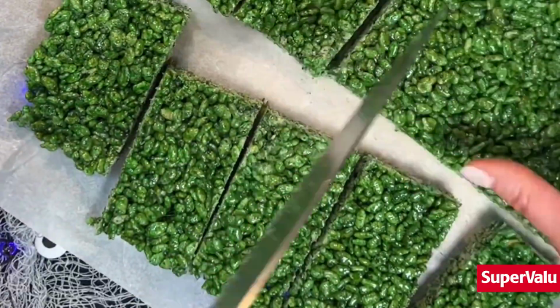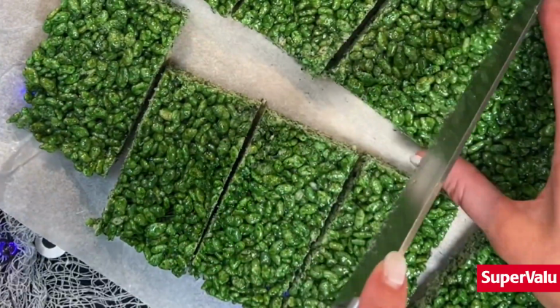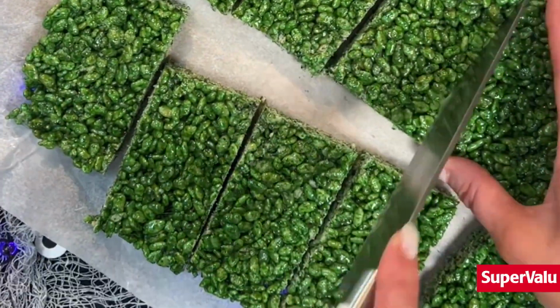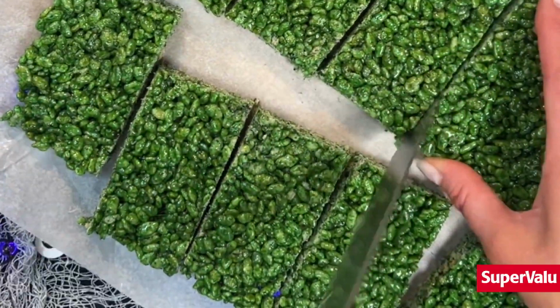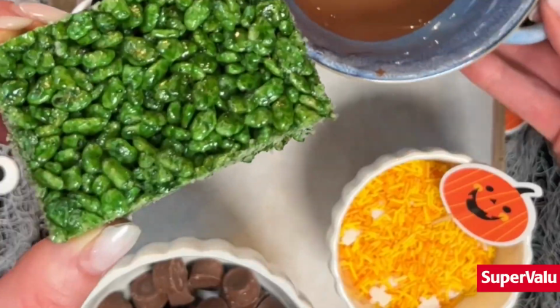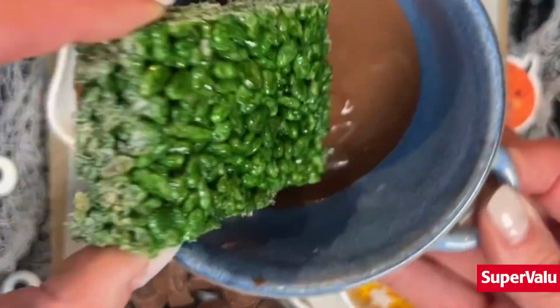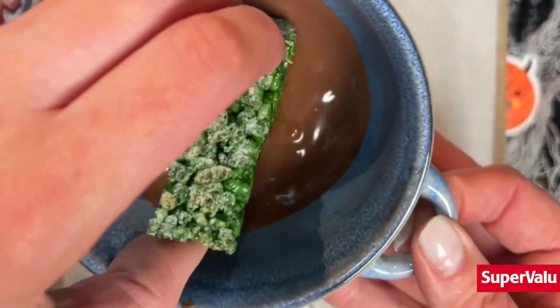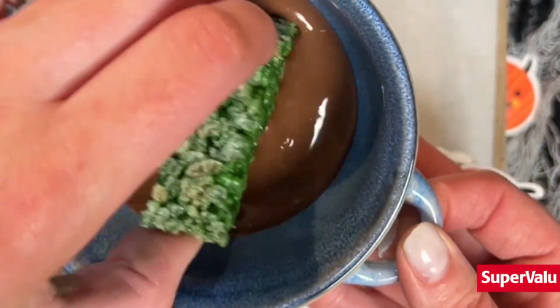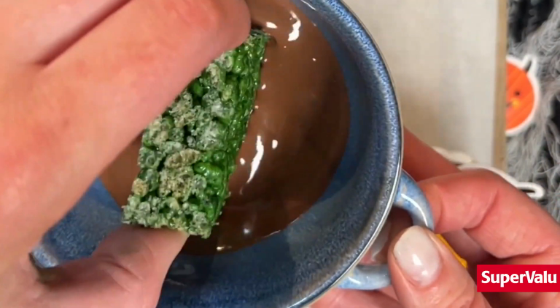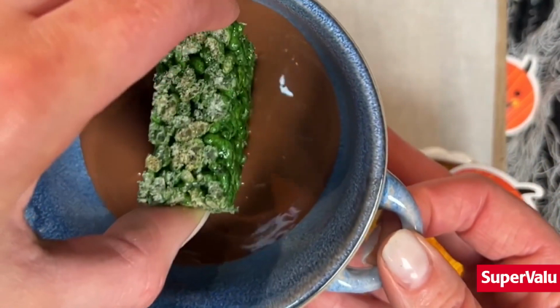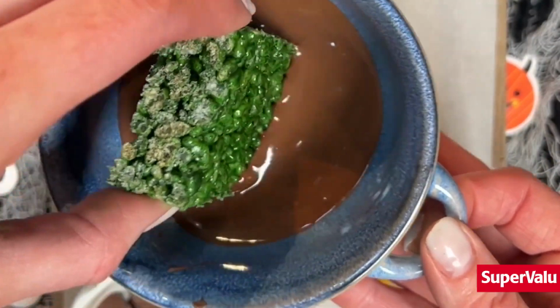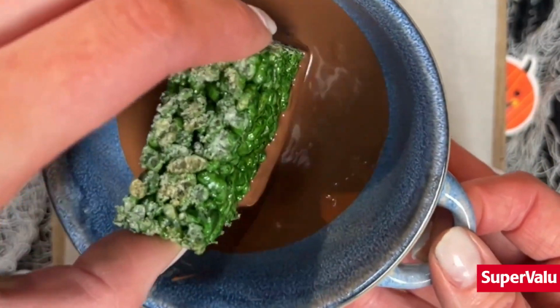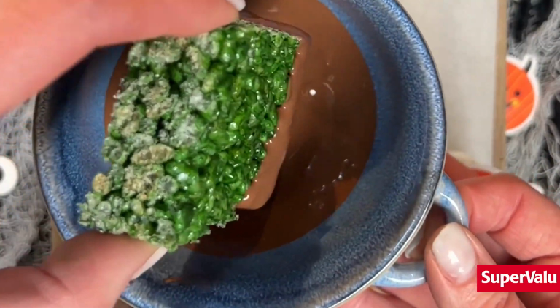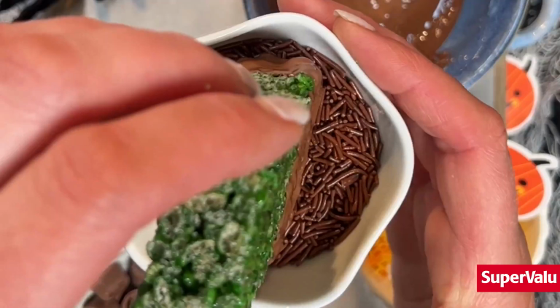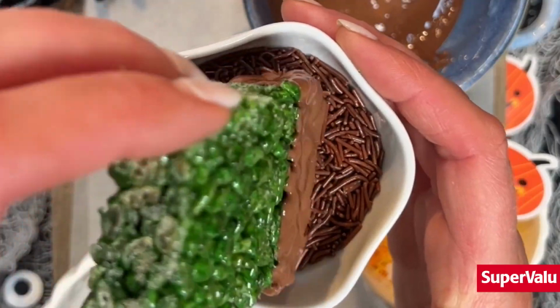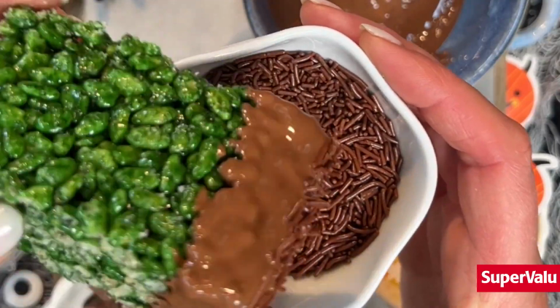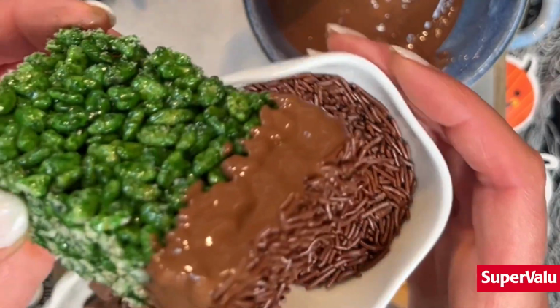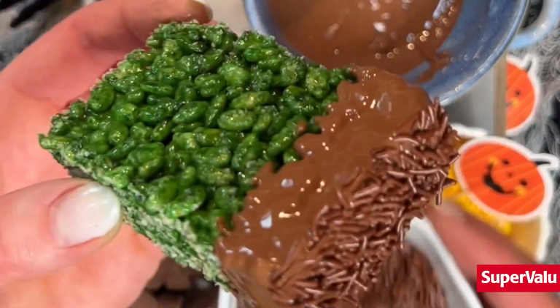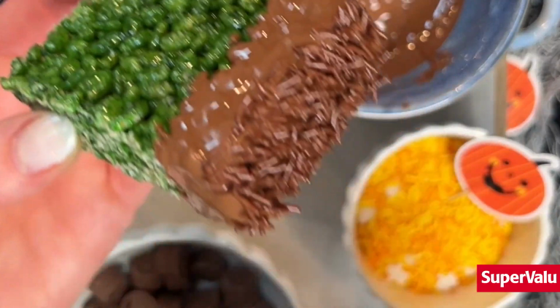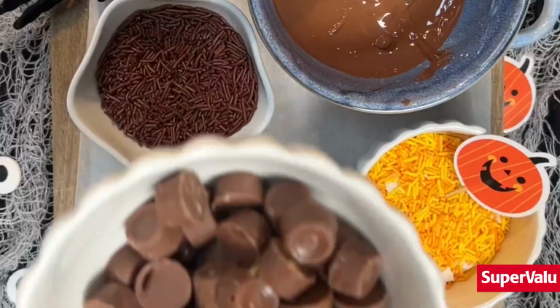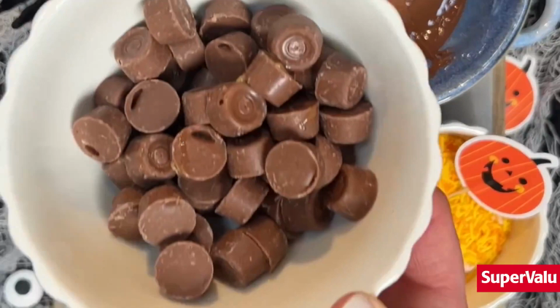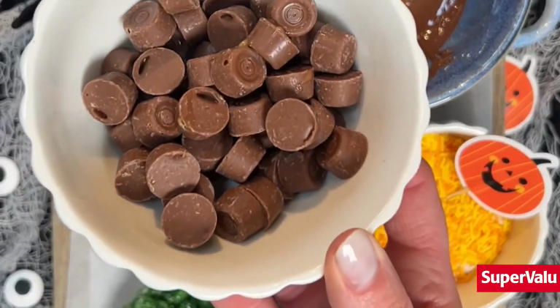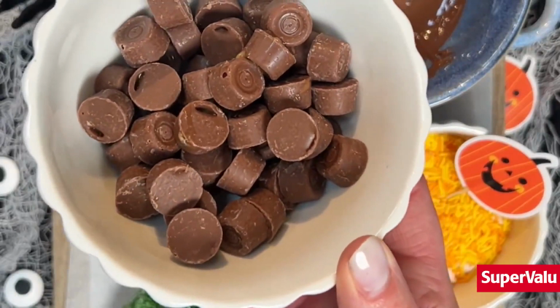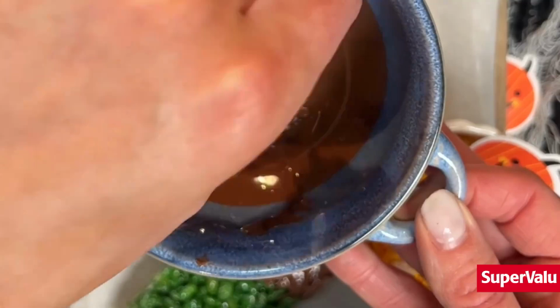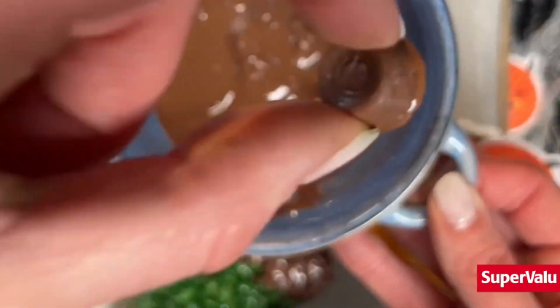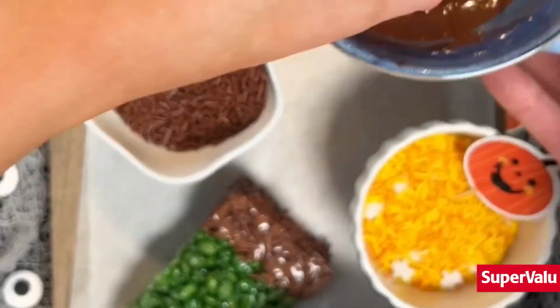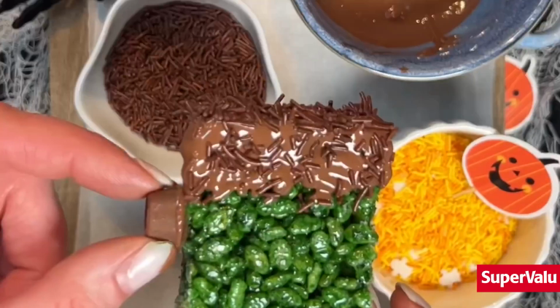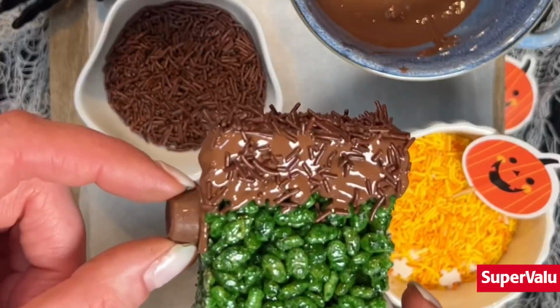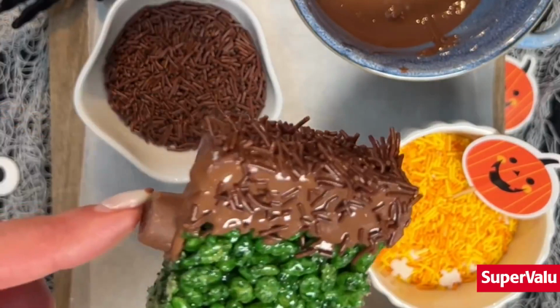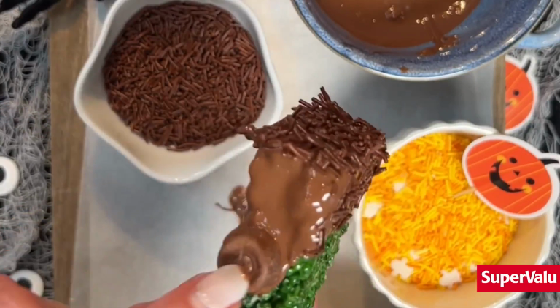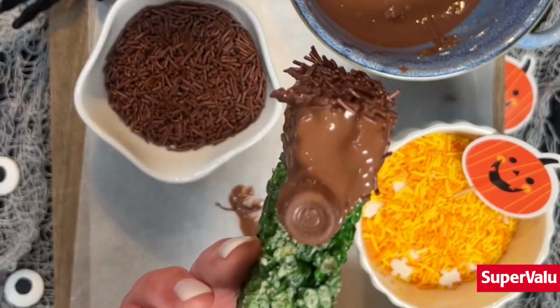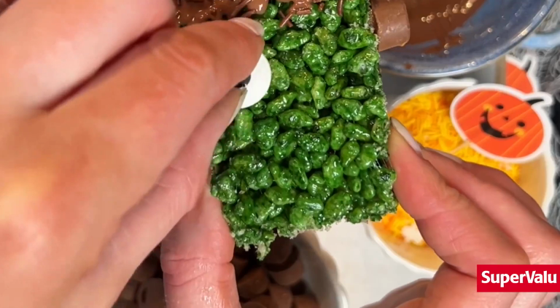I got 10 of these out of this size which is perfect, and I've used some leftover chocolate that I had in the house to decorate, which was a really handy way to use up my leftovers. I've used mini Rolos and that chocolate acts as a glue.